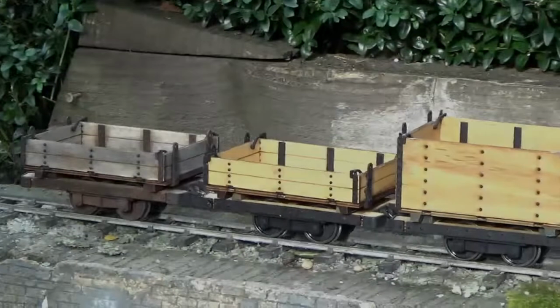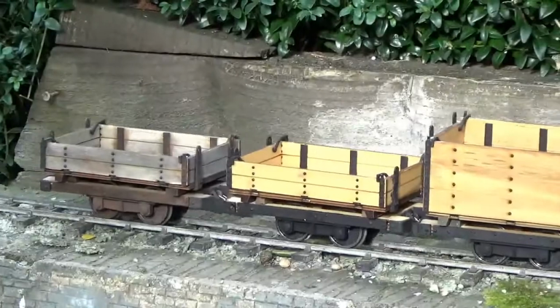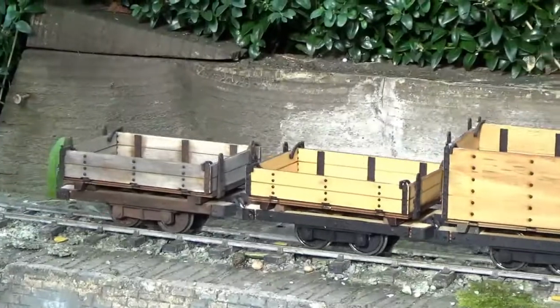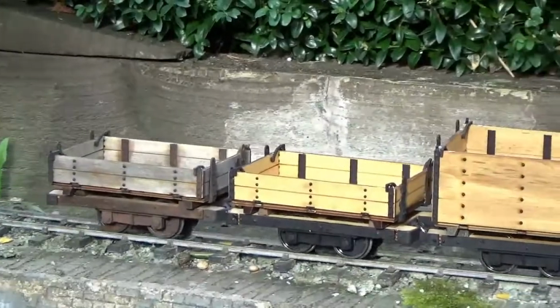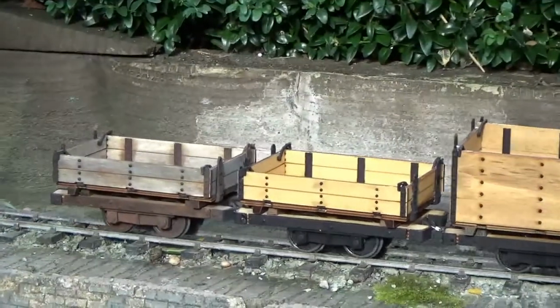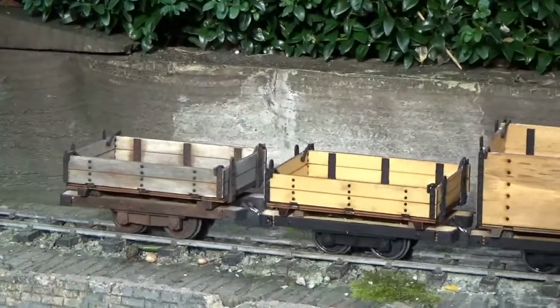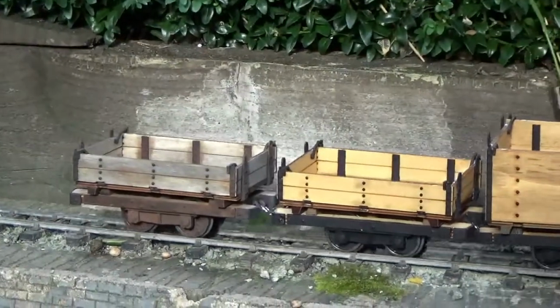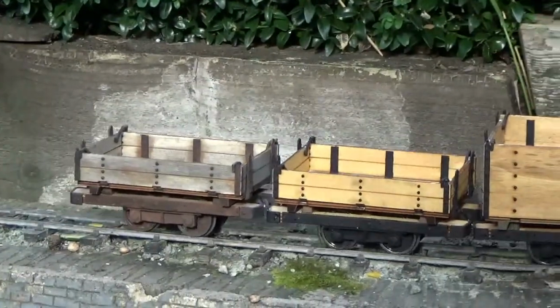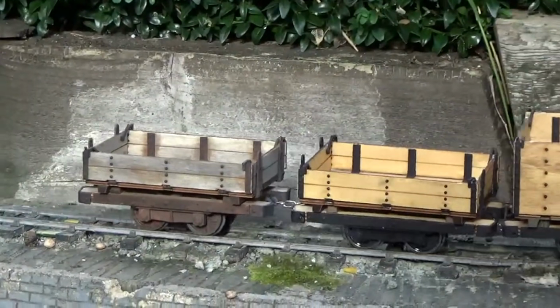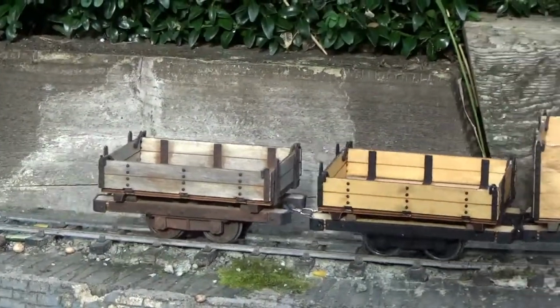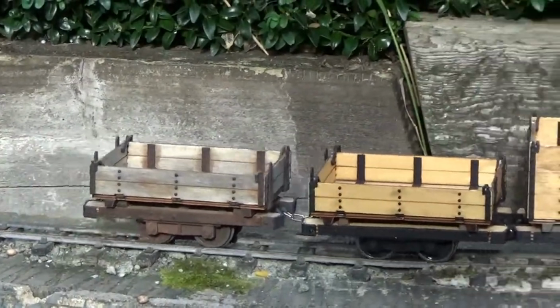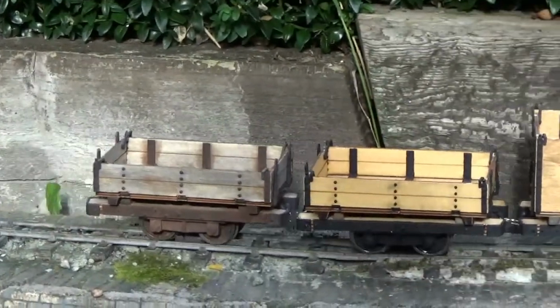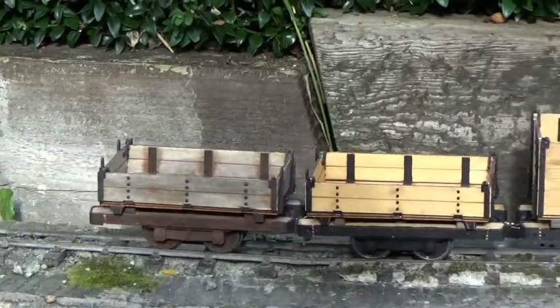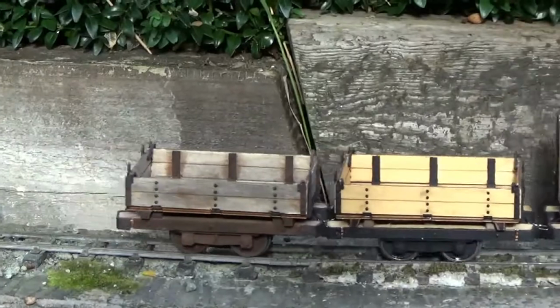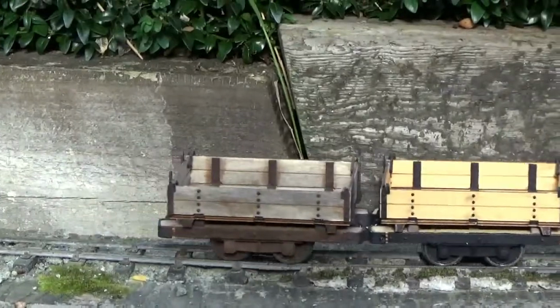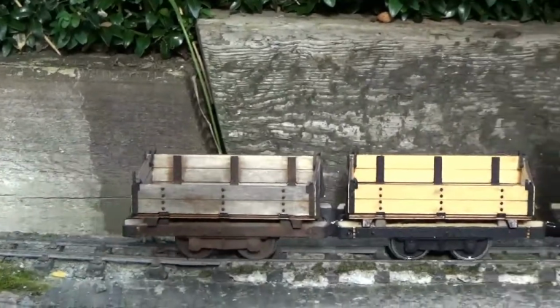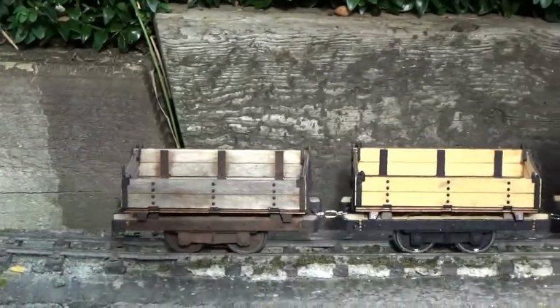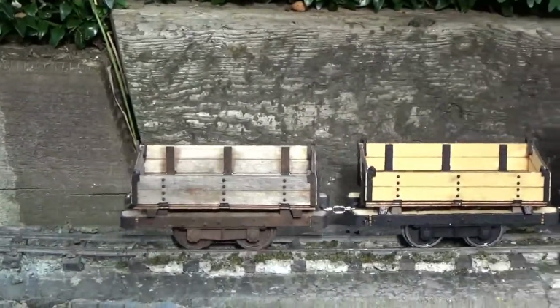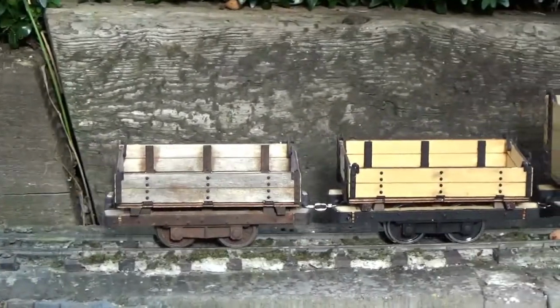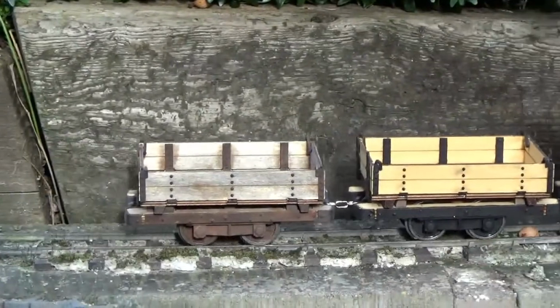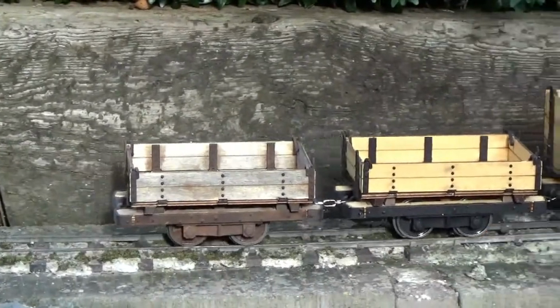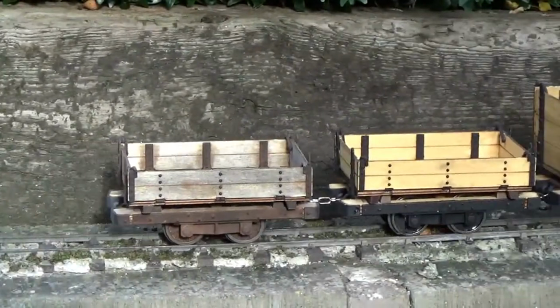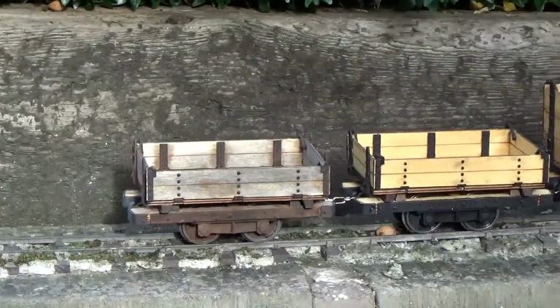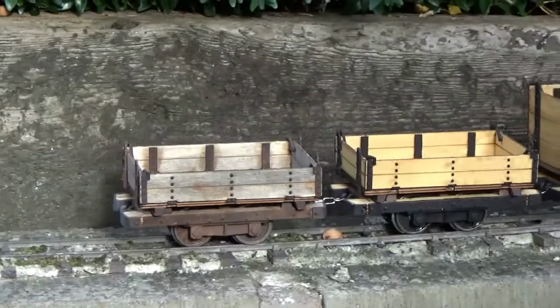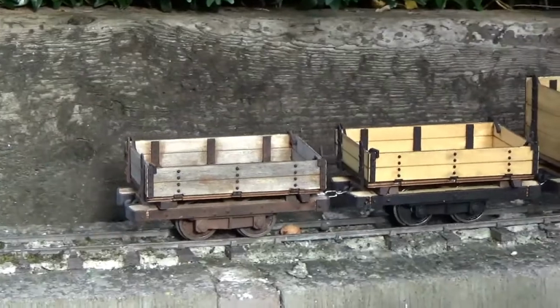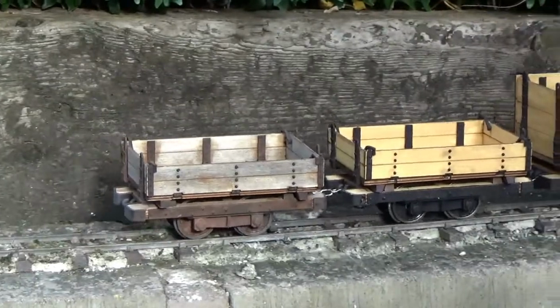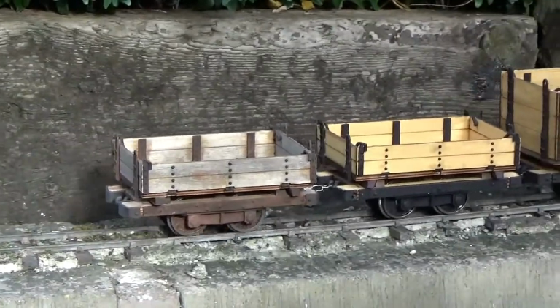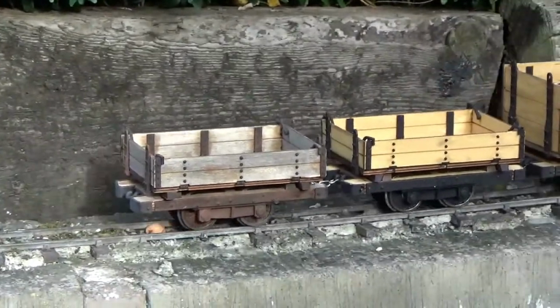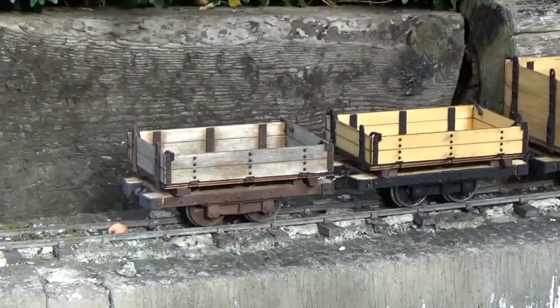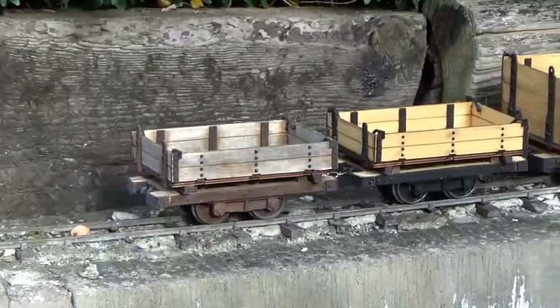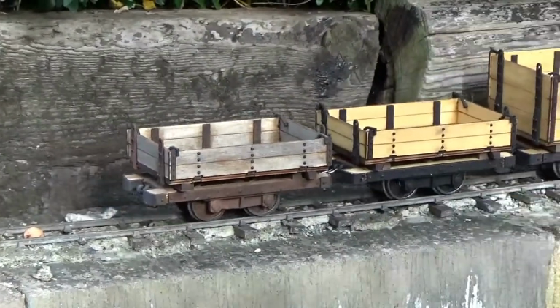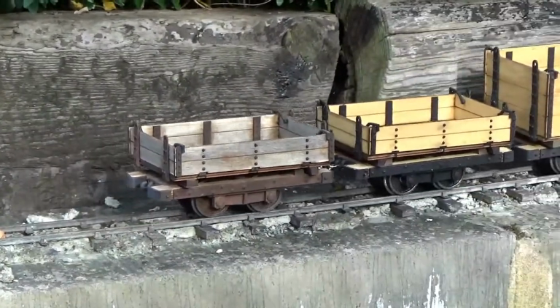In this little video we will be showing a few simple weathering techniques on a Bold Laser Craft ammunition wagon. While this happens to be a 7-8 scale kit, these techniques will work just as well on our 16mm scale kits.